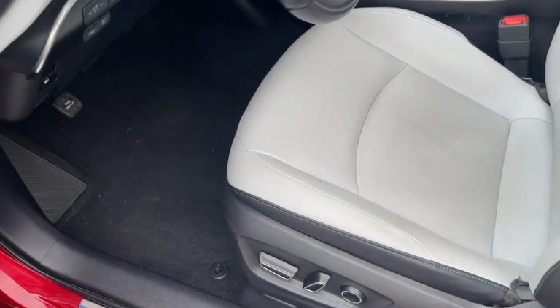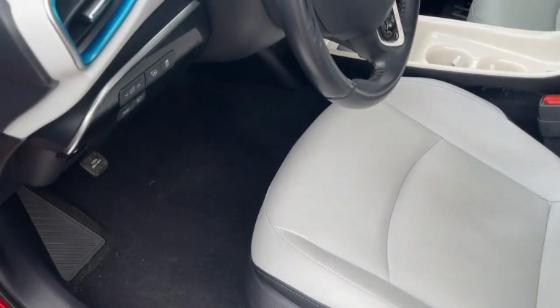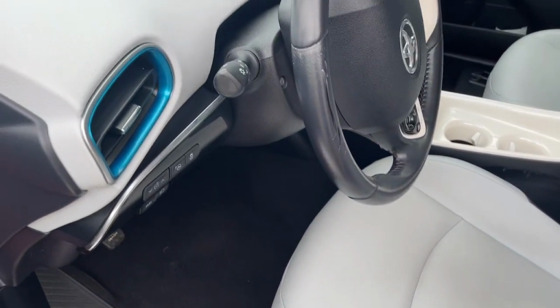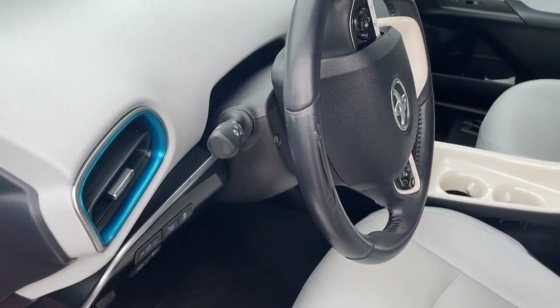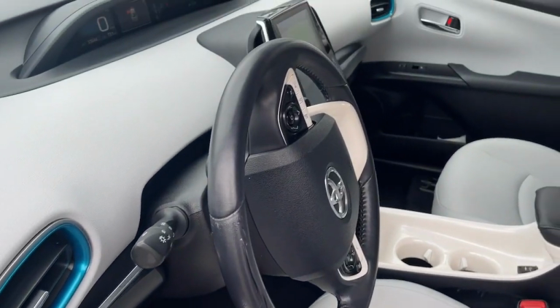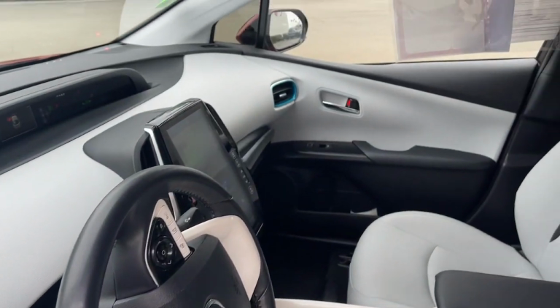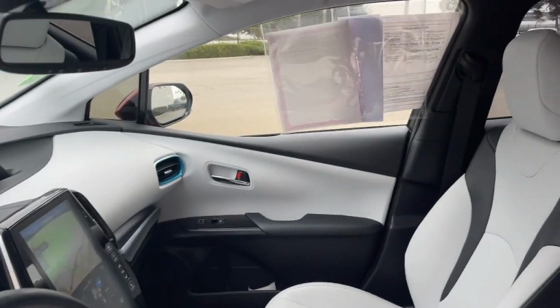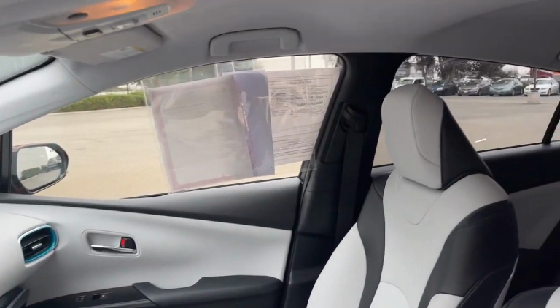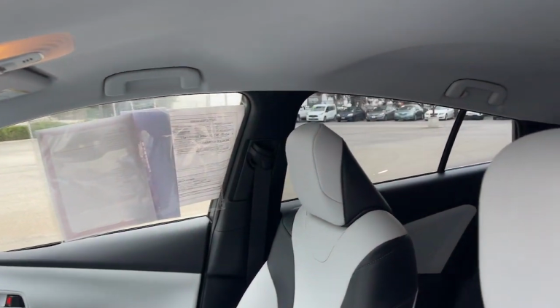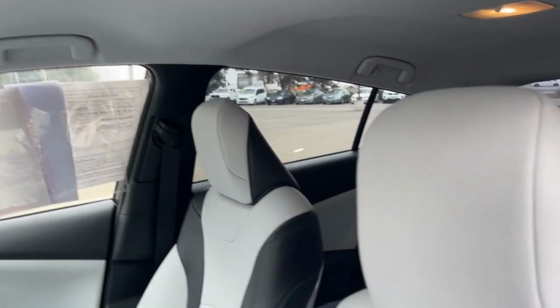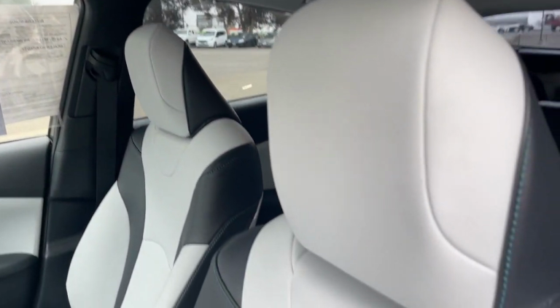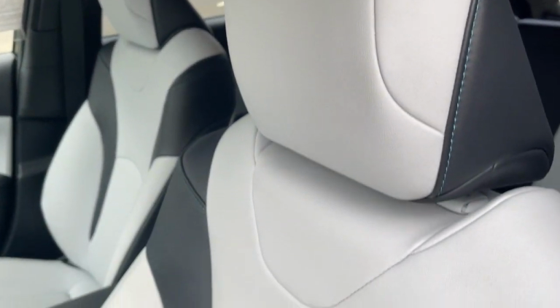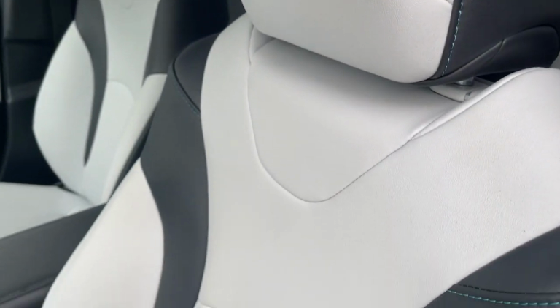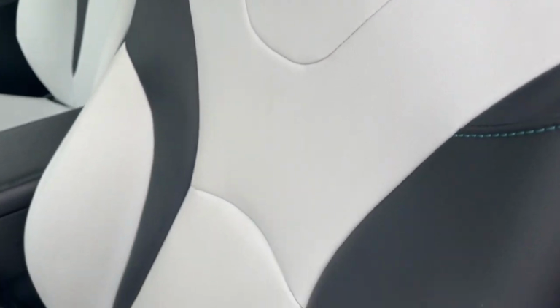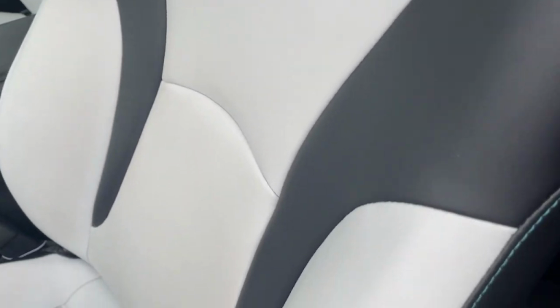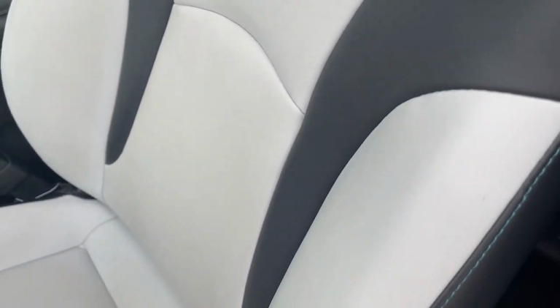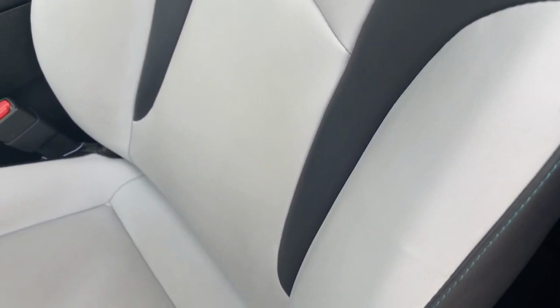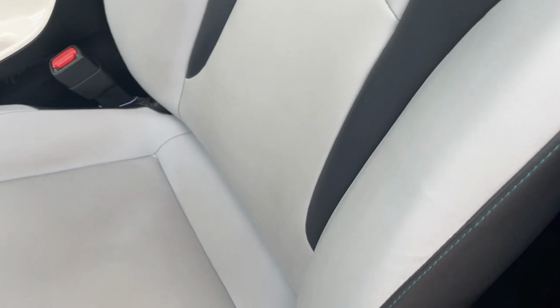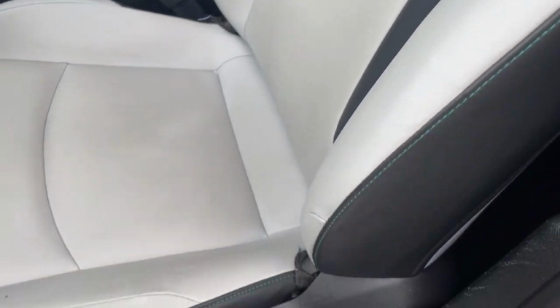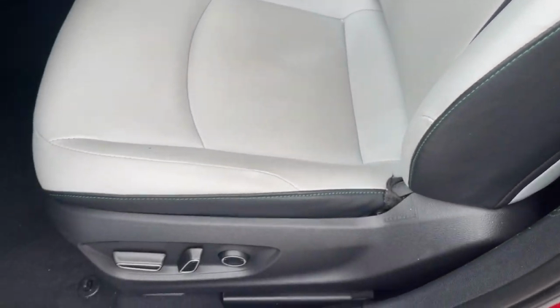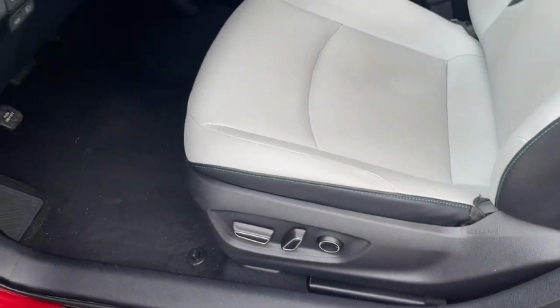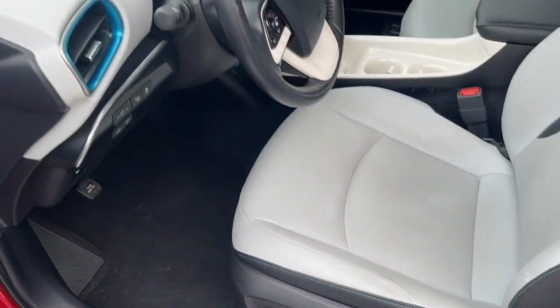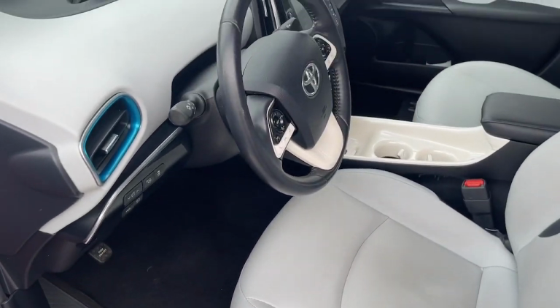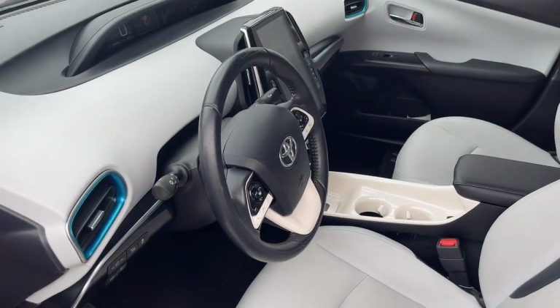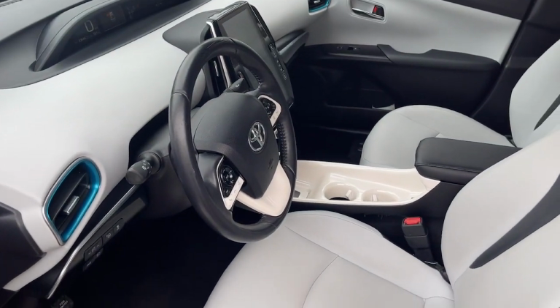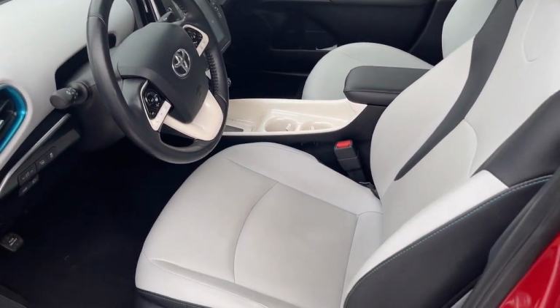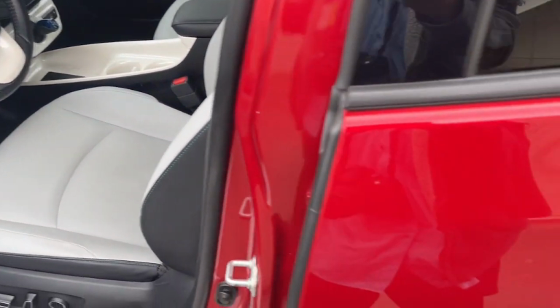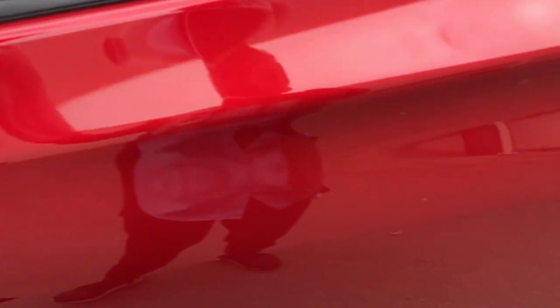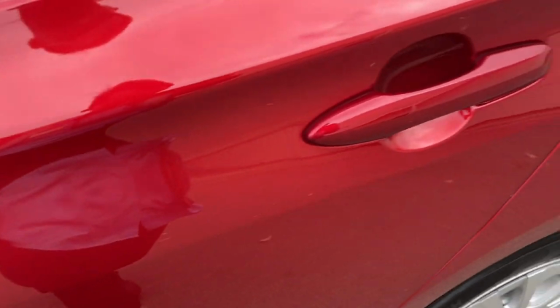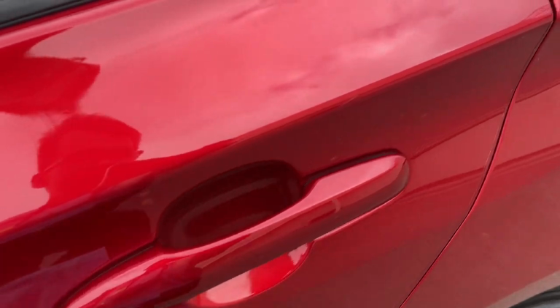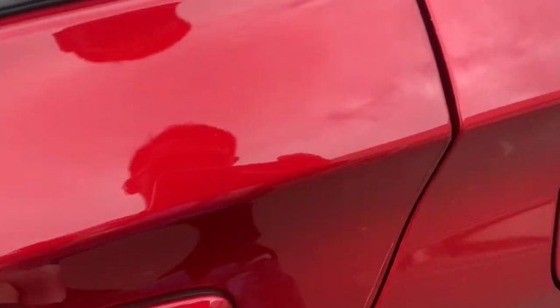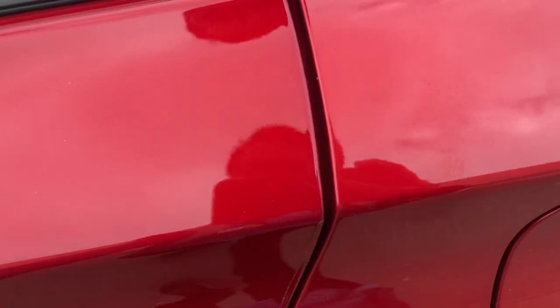Heated steering wheel, head-up display, pre-collision system, intelligent auto on-off high beams, lane departure warning, keyless entry, navigation system, adaptive cruise control, keyless start, satellite radio.